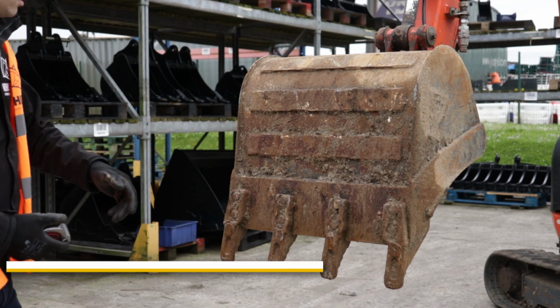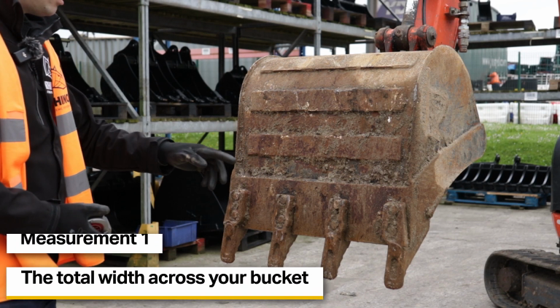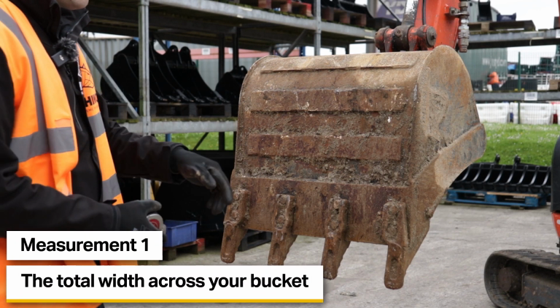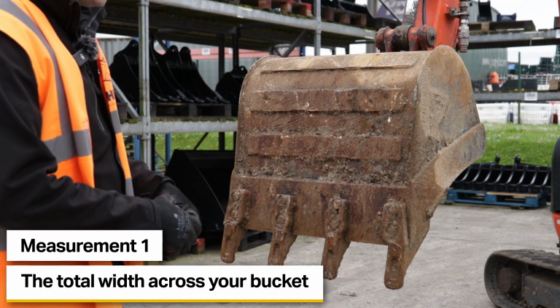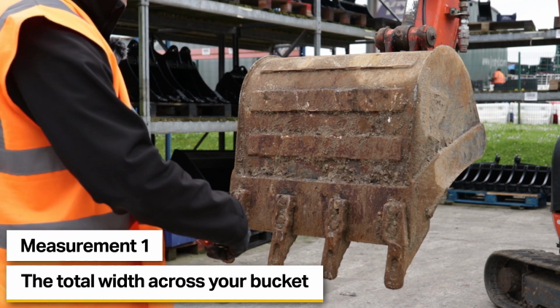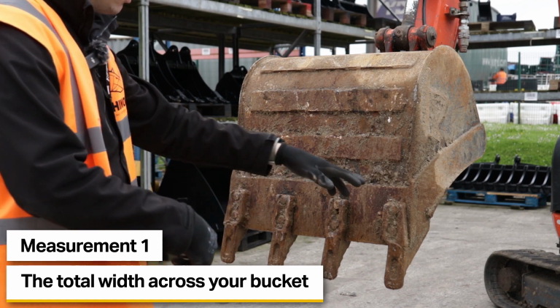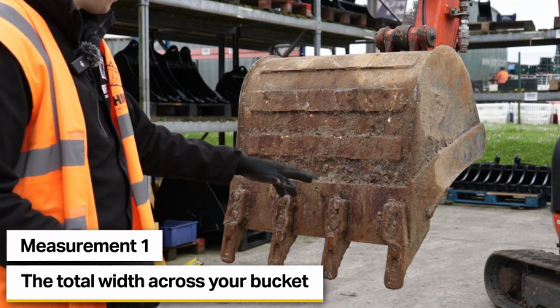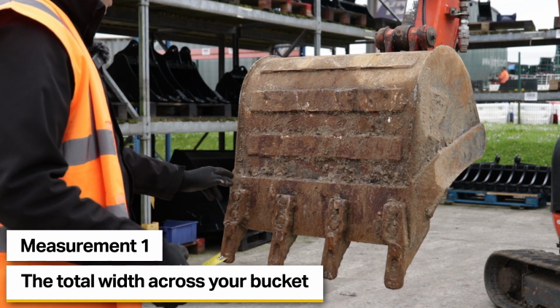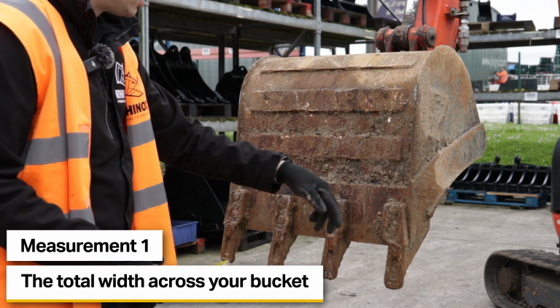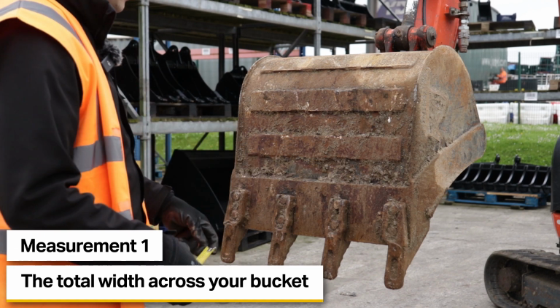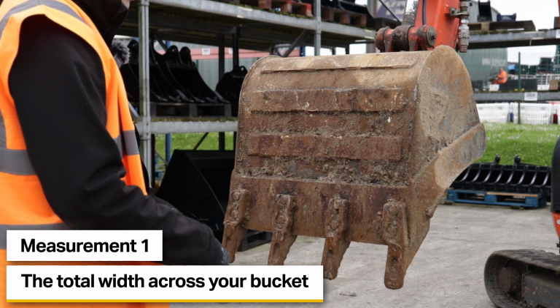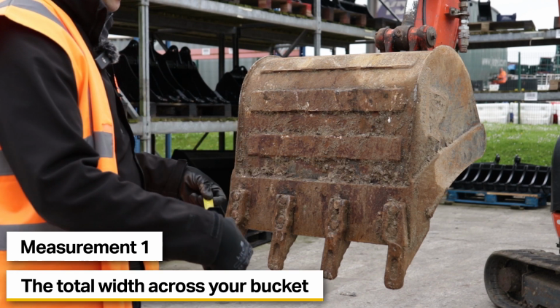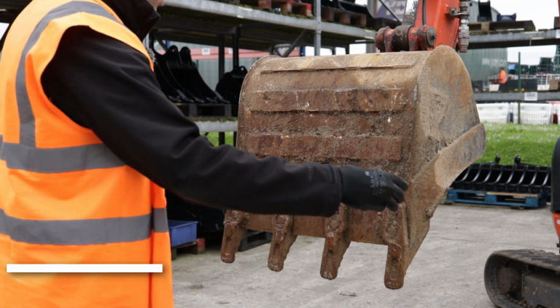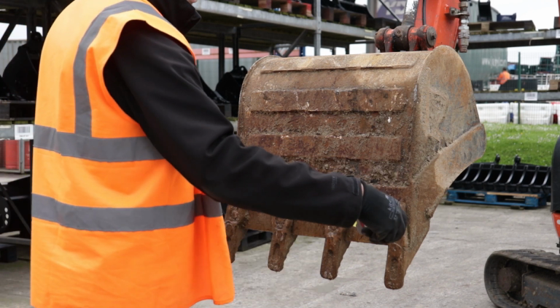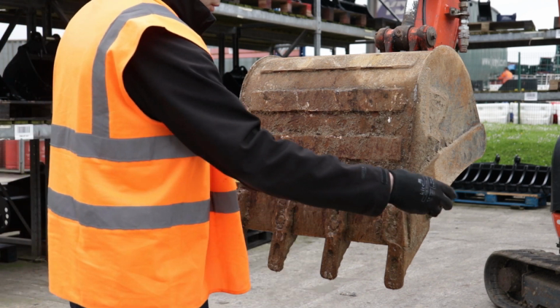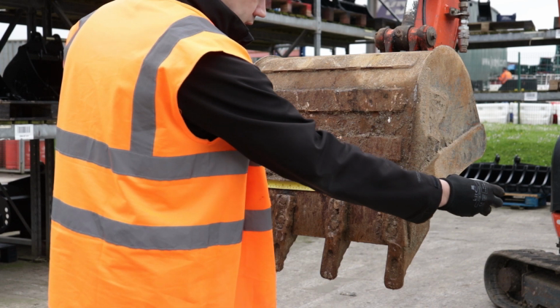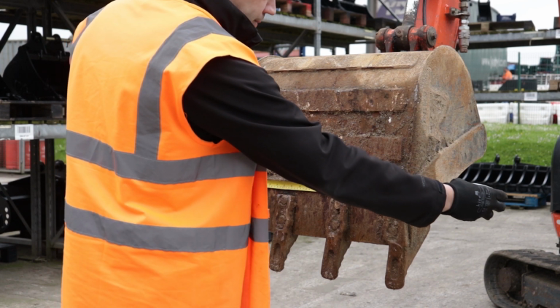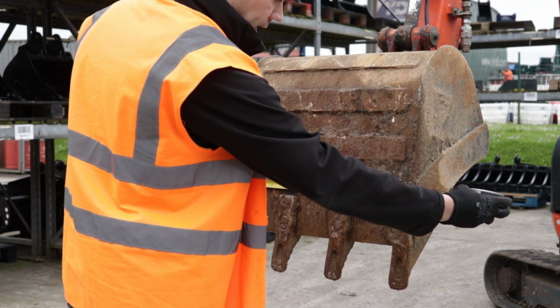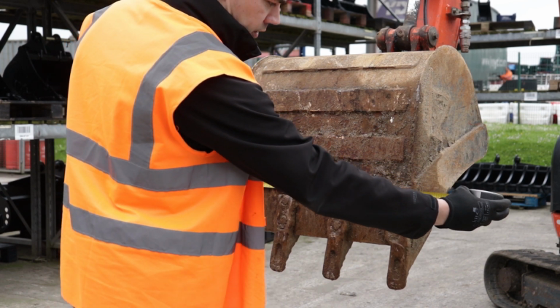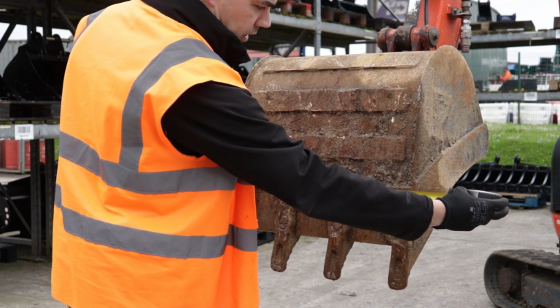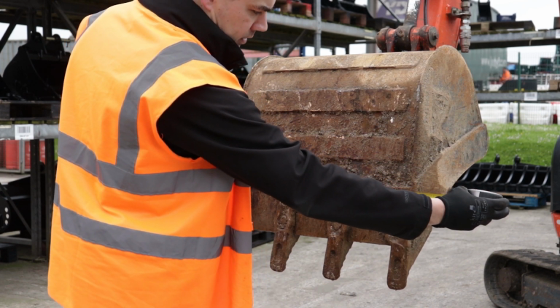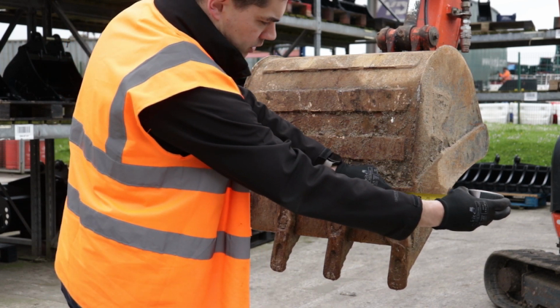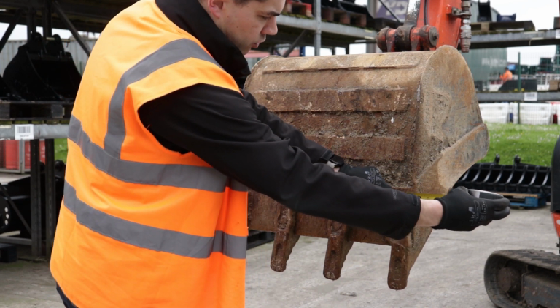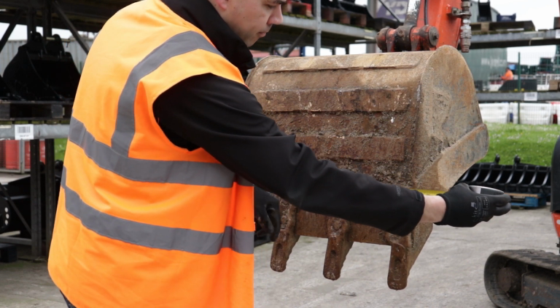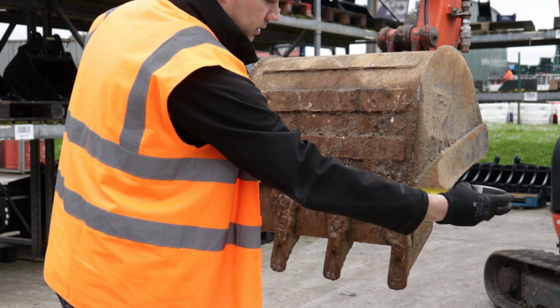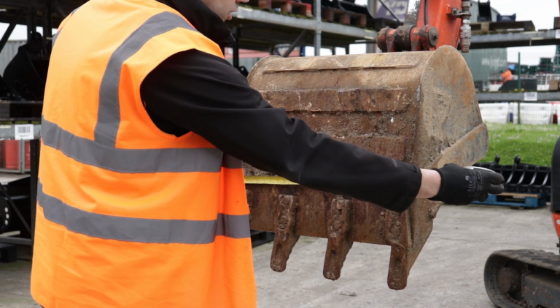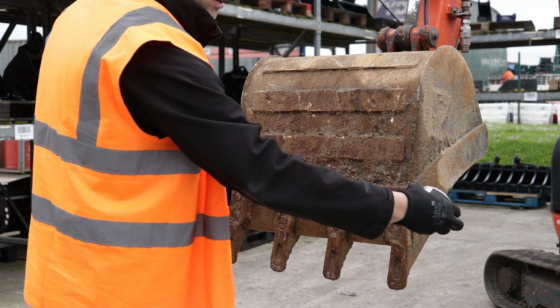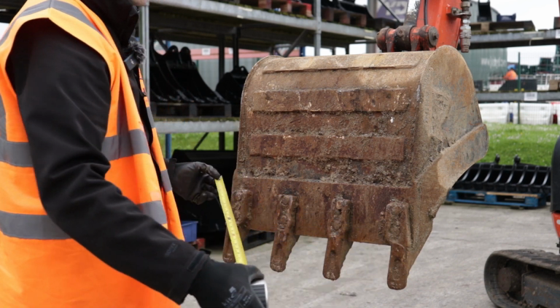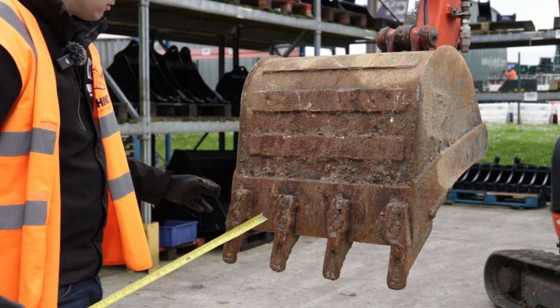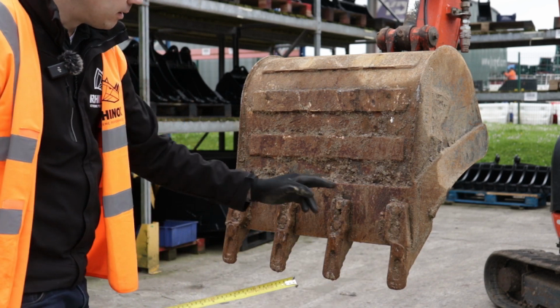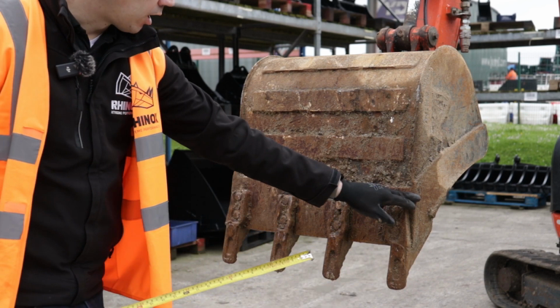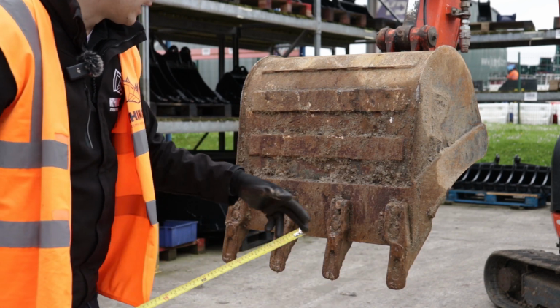To start with, always measure the total width that you will need across your bucket. This bucket is nominally 24 inches, so we'll just measure that, and as you can see it is 605 millimetres. So your blade will want to be 605 millimetres overall length.